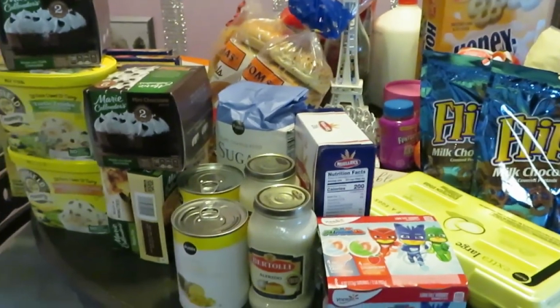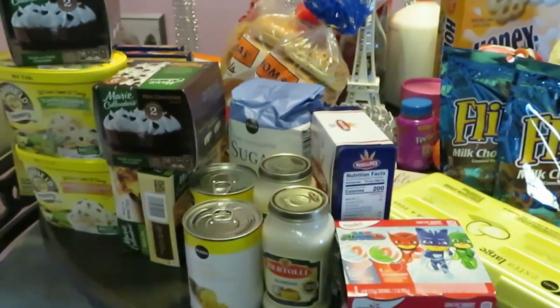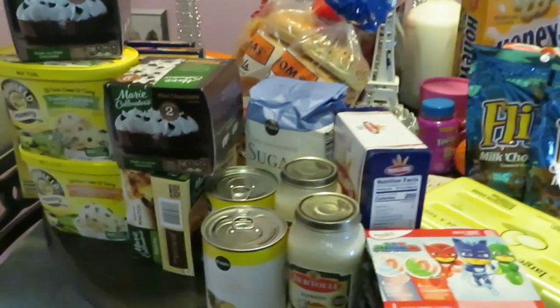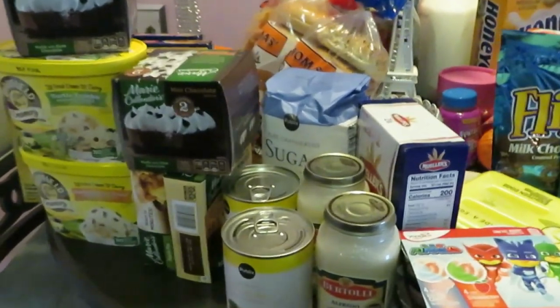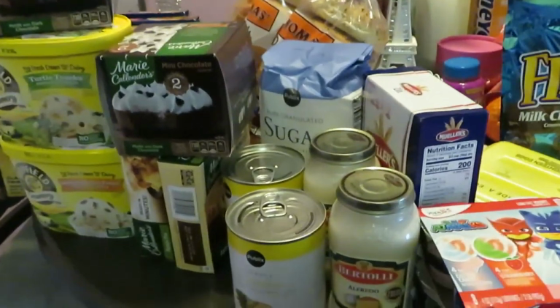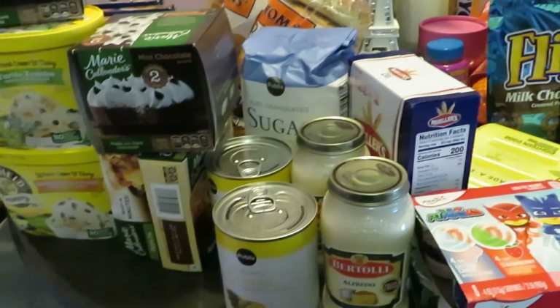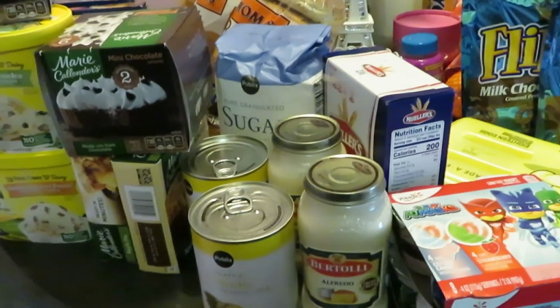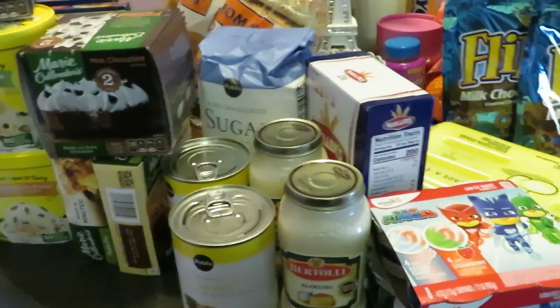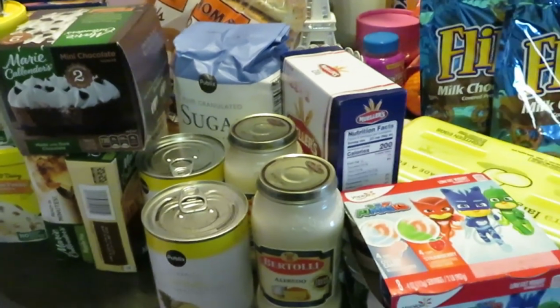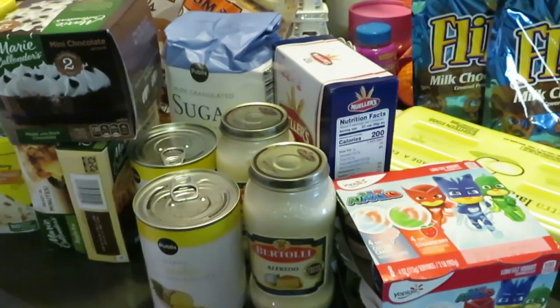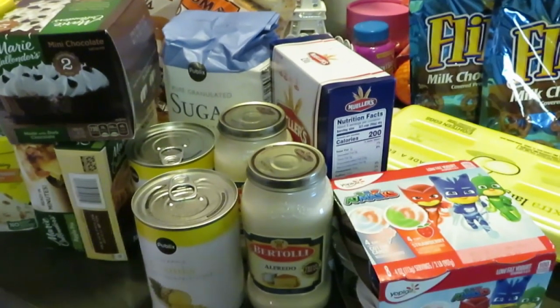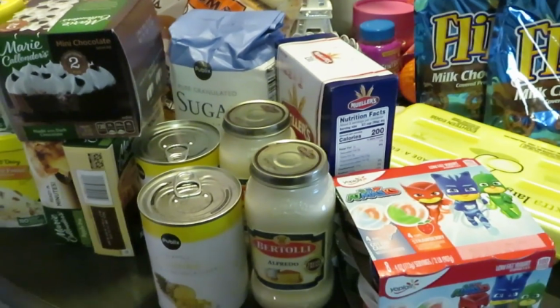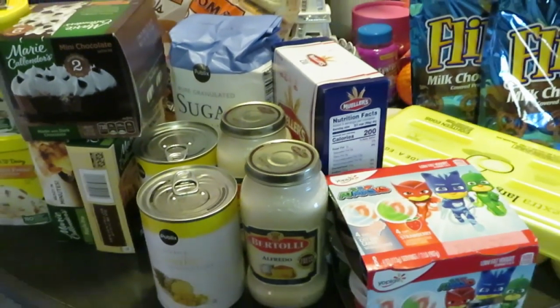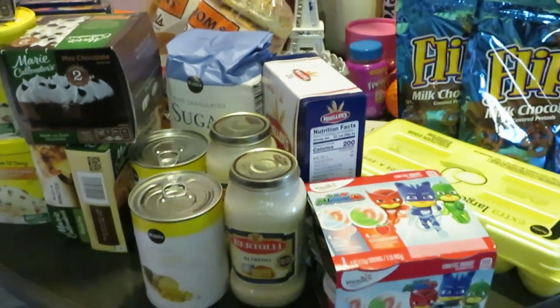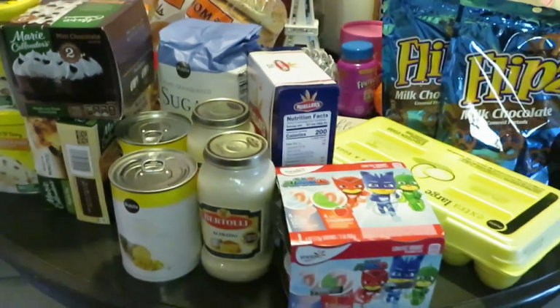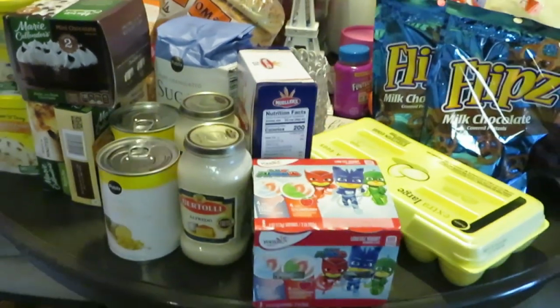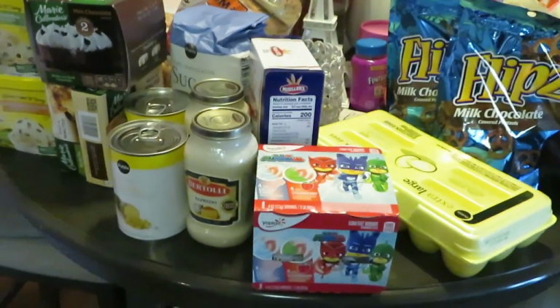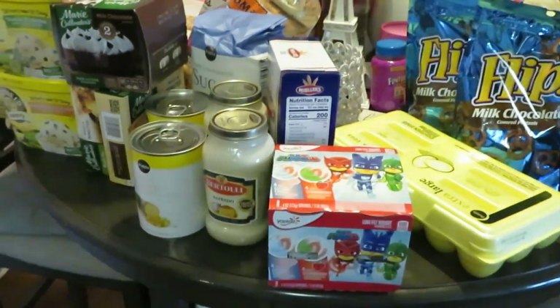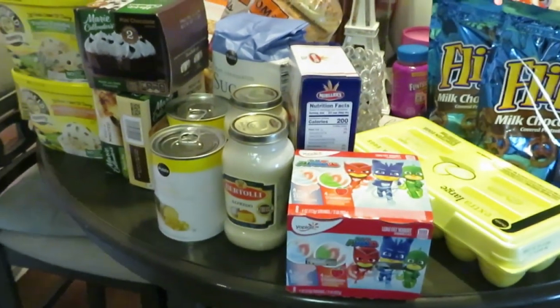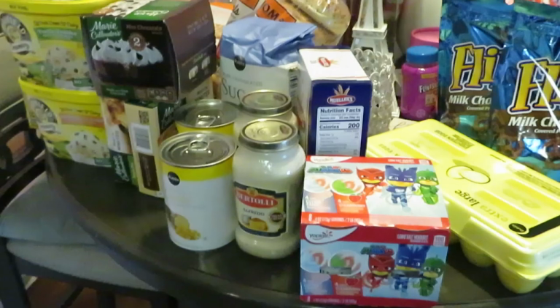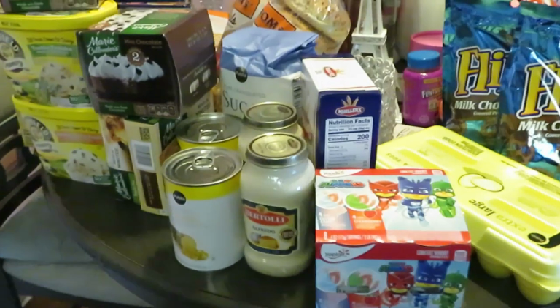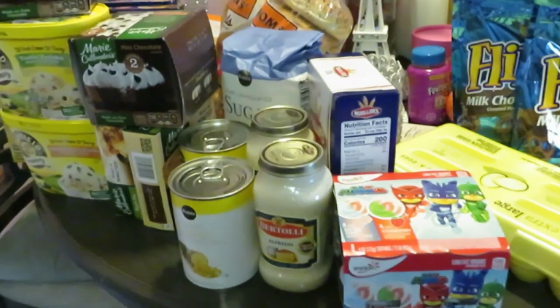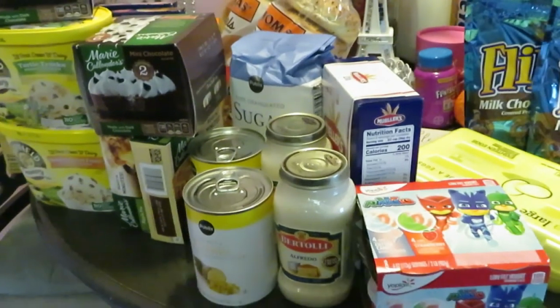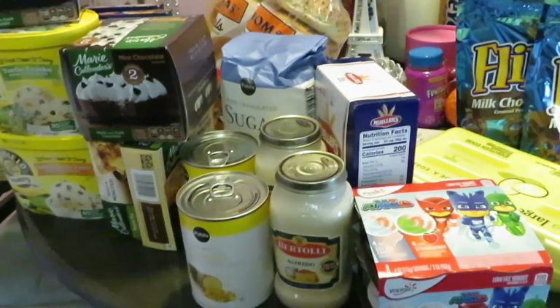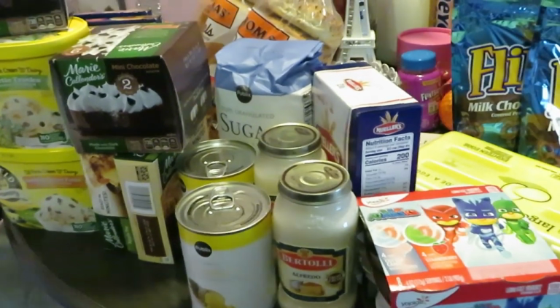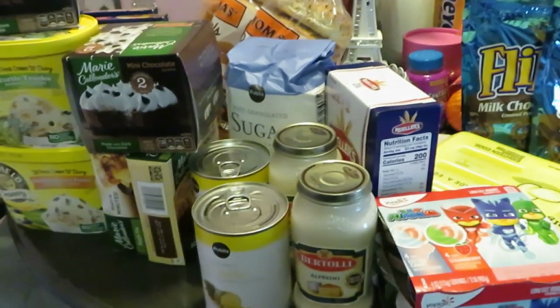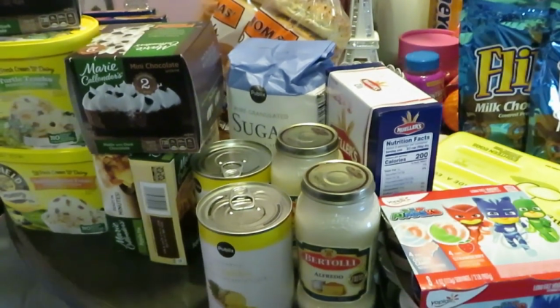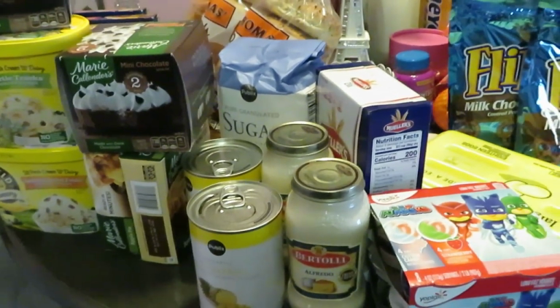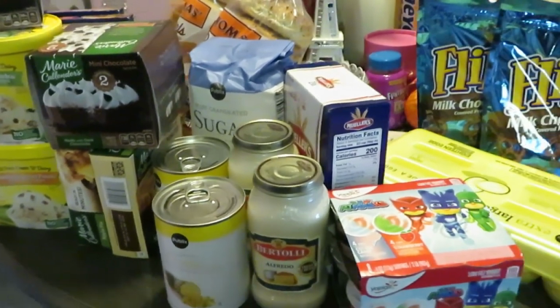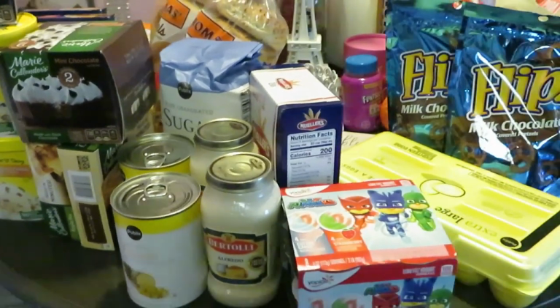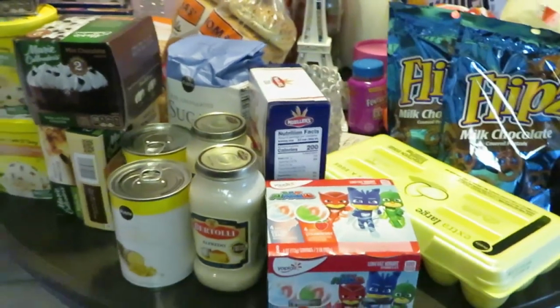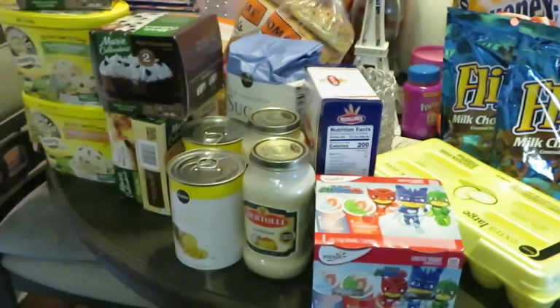Hey guys, it's Arika Misha here with my weekly Publix haul! This week Publix had a few good BOGOs — they had a couple here and there, so let's get into the deals I got this week.